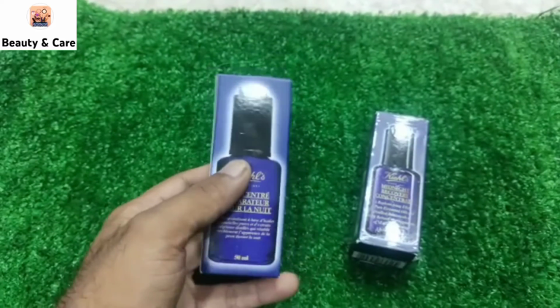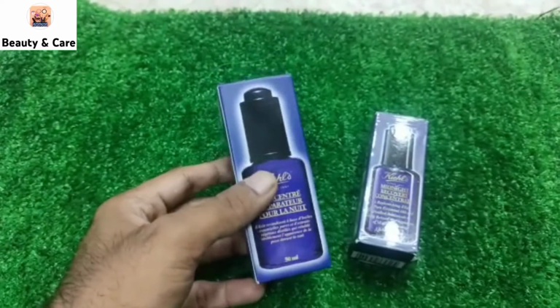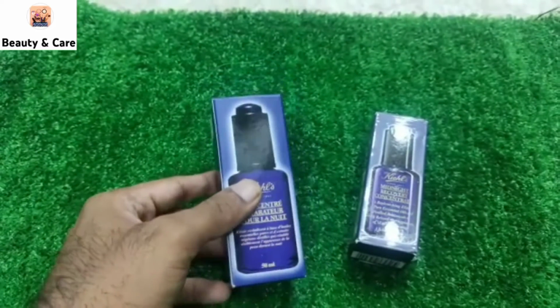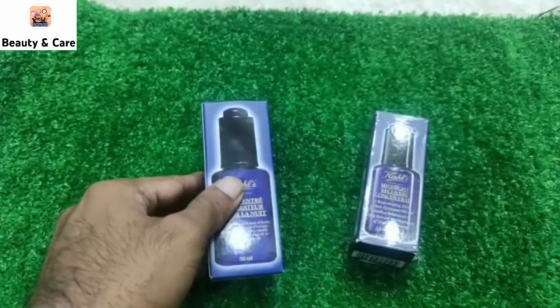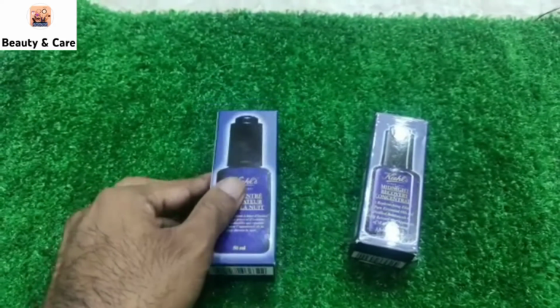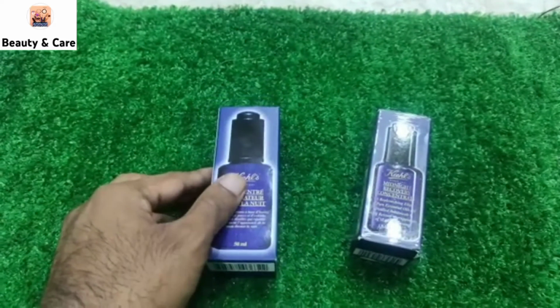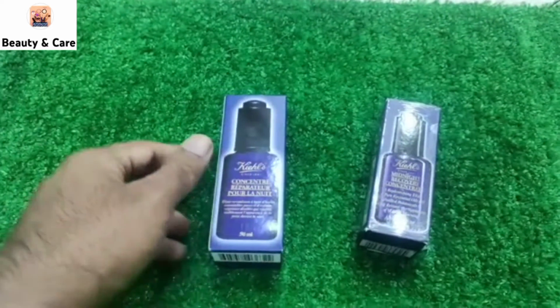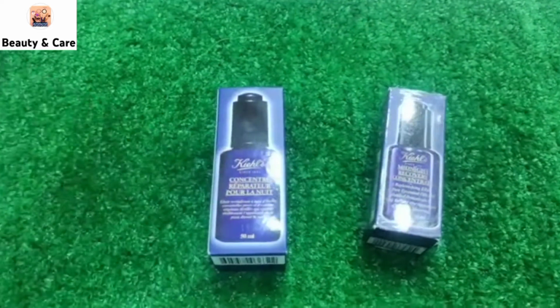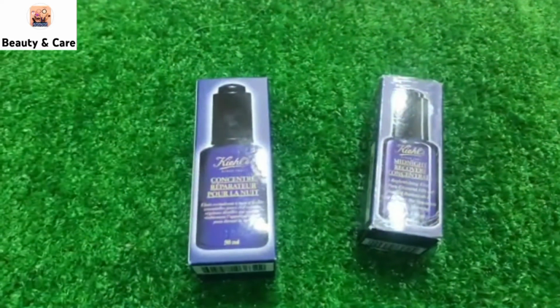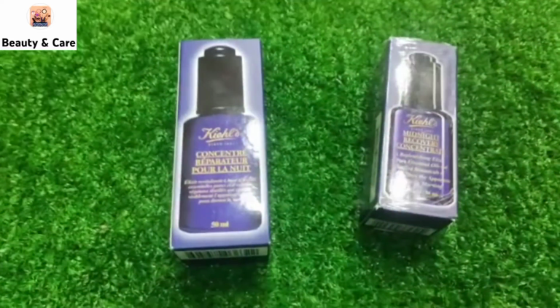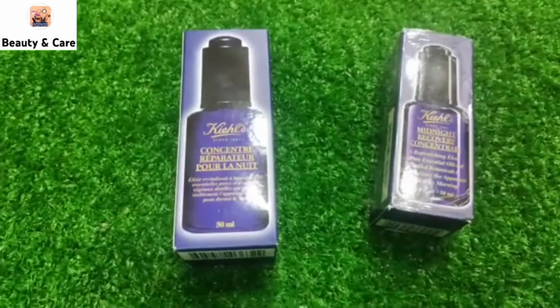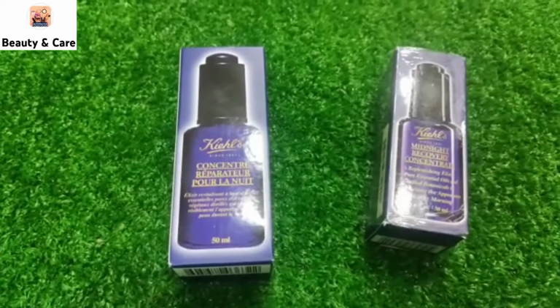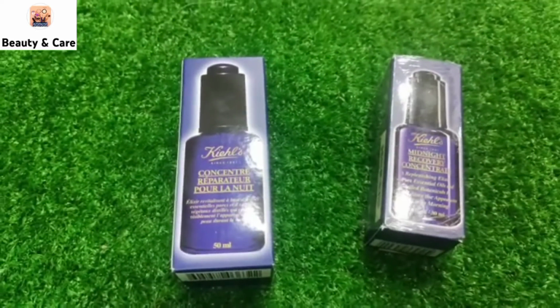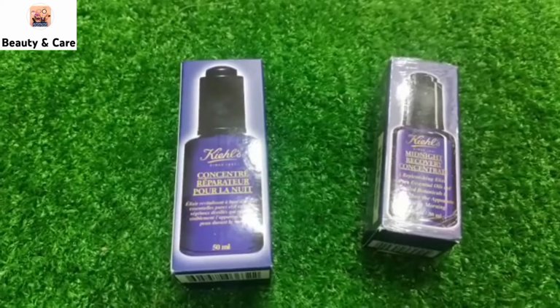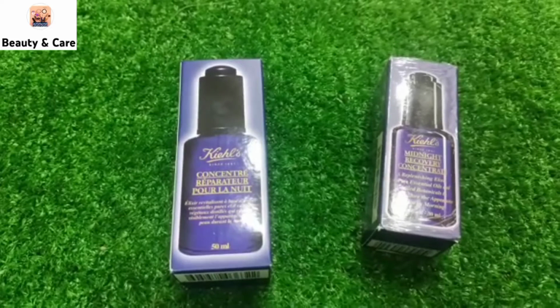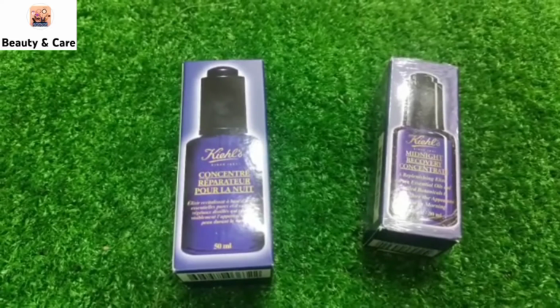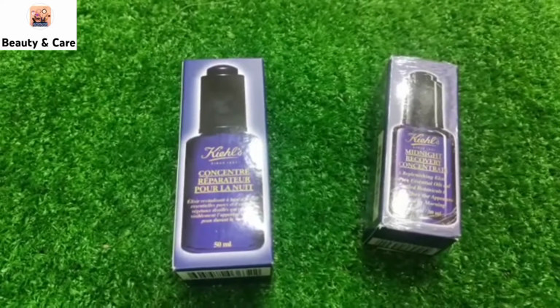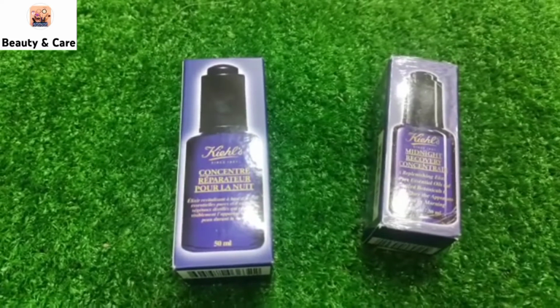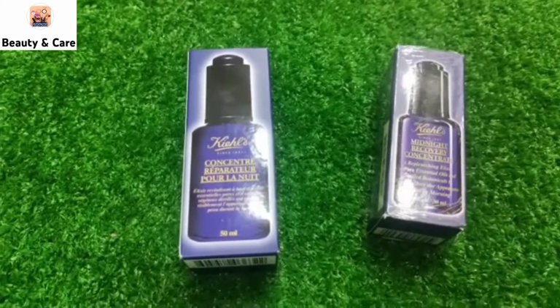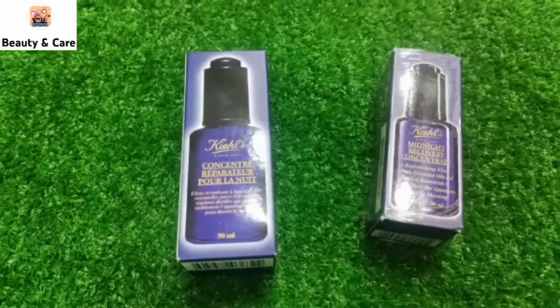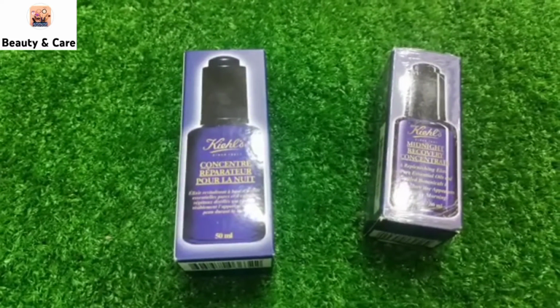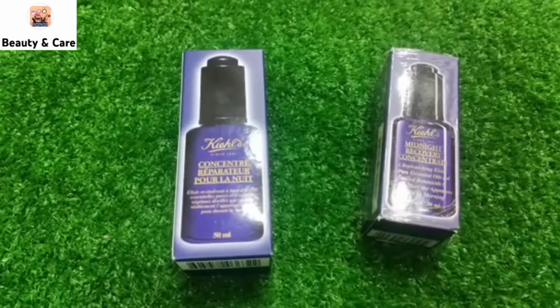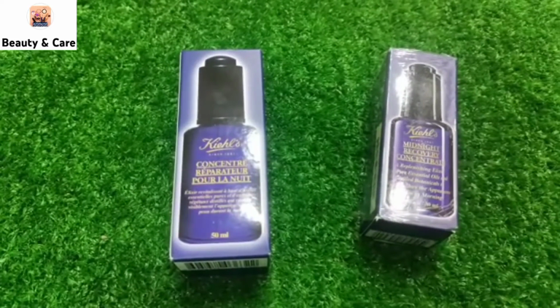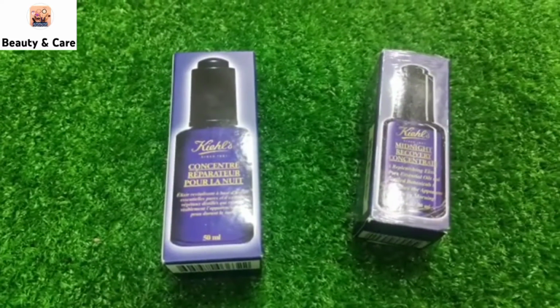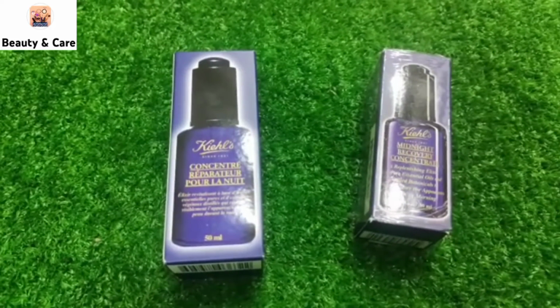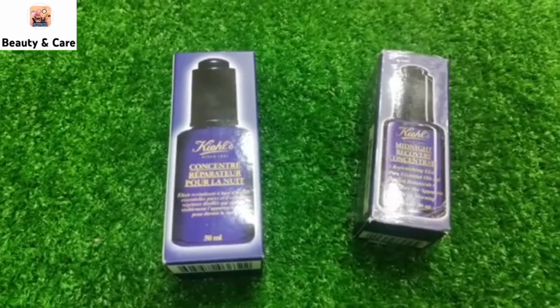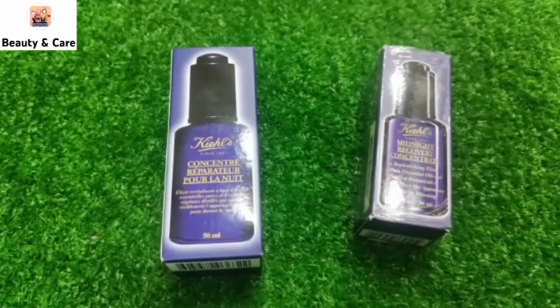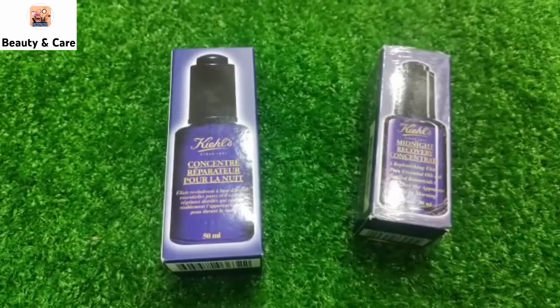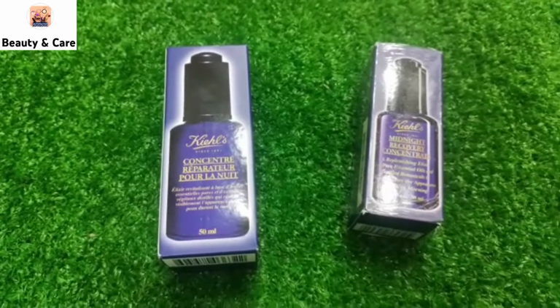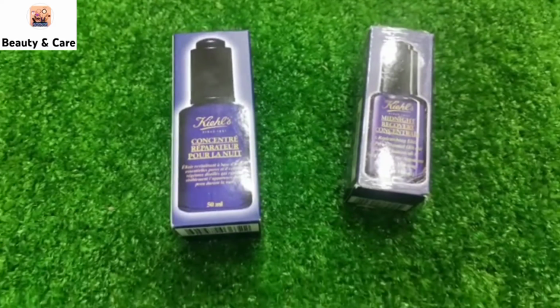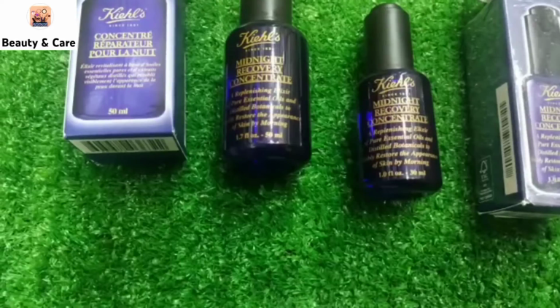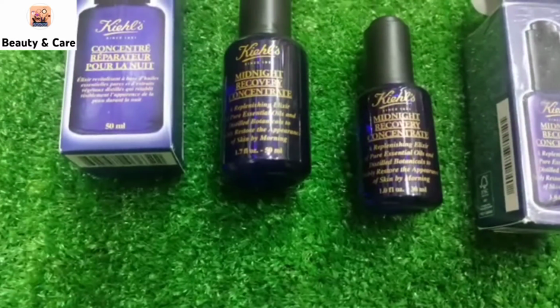It will be used in the night time, just one serum. You will feel a difference on your skin — your skin will be healthy, glowing, and smooth. It will be very good for you.